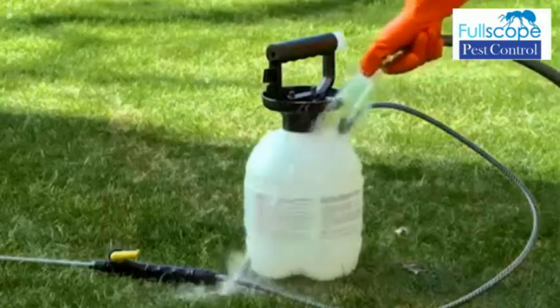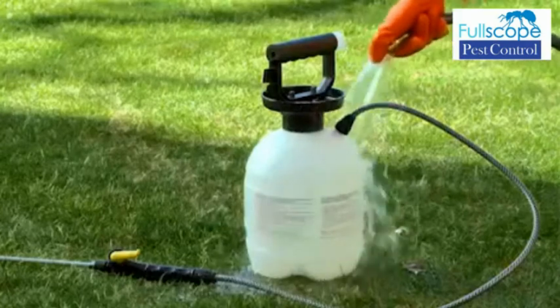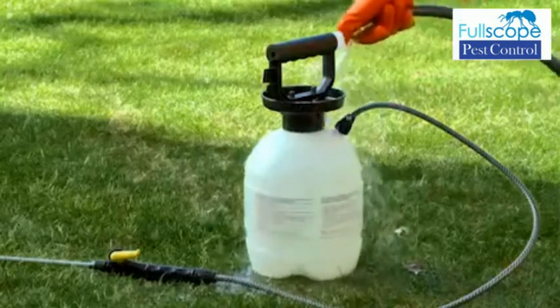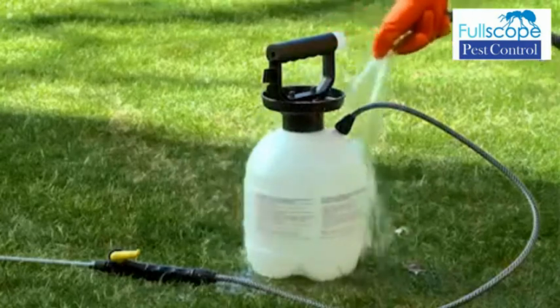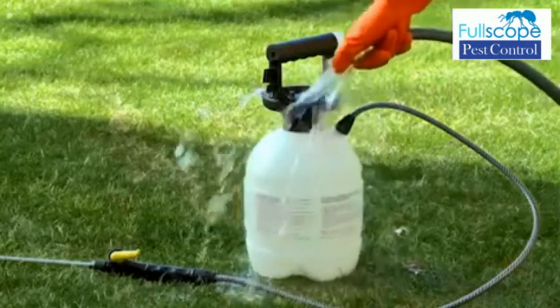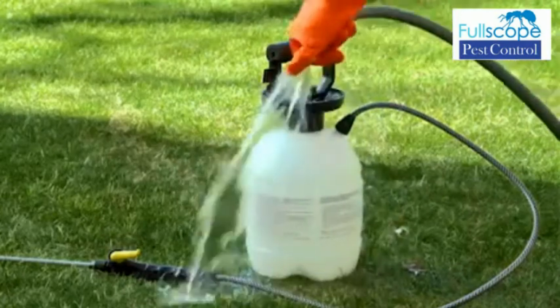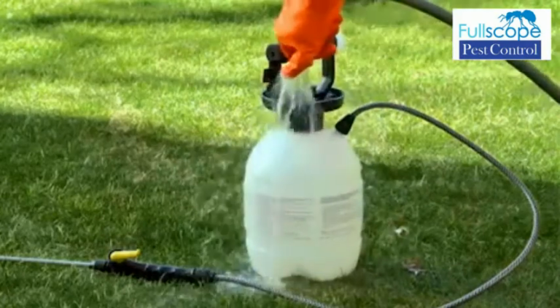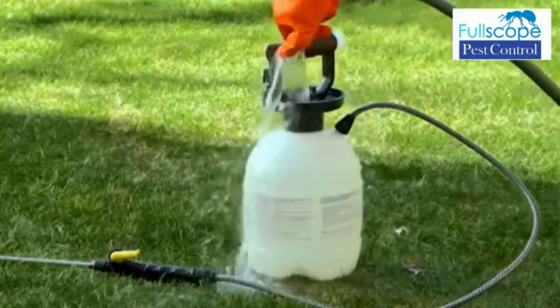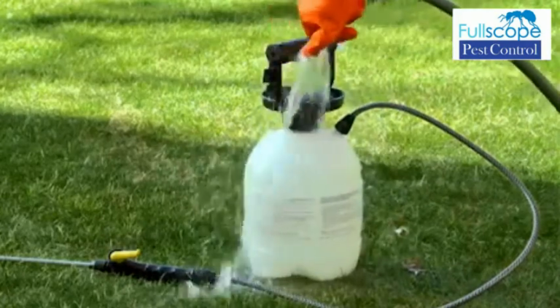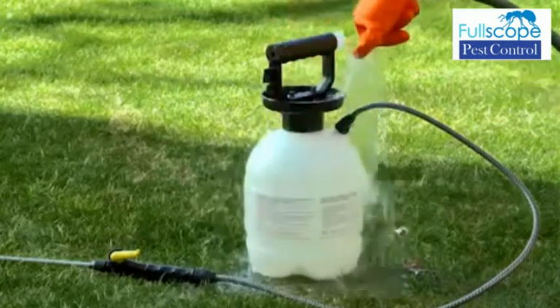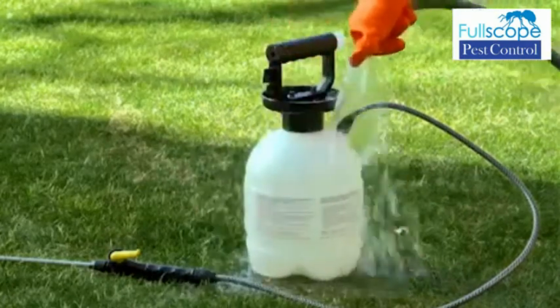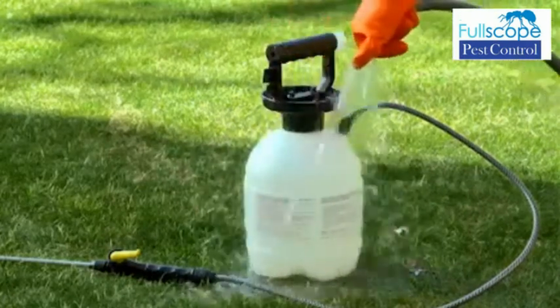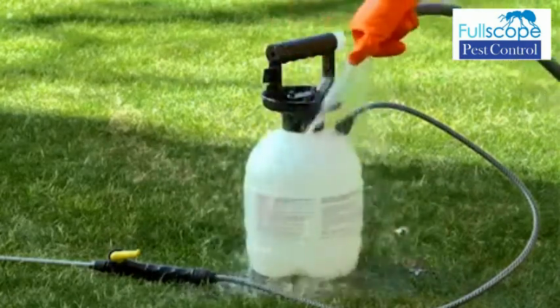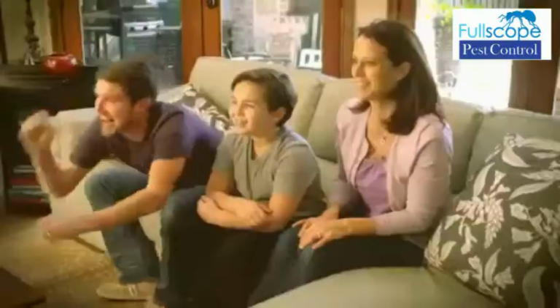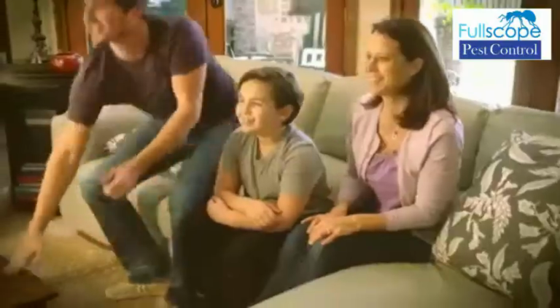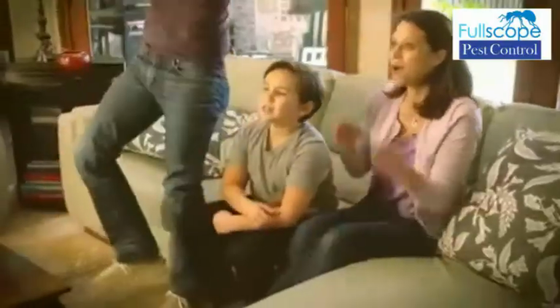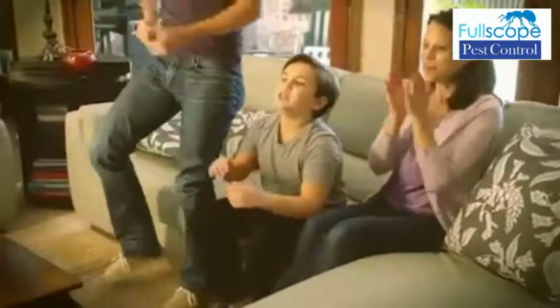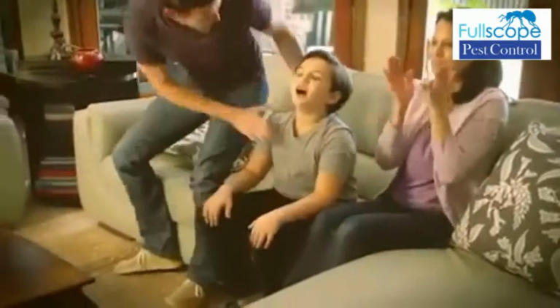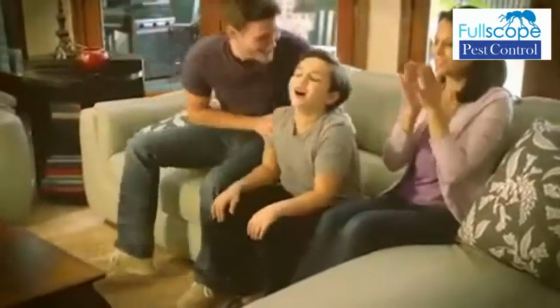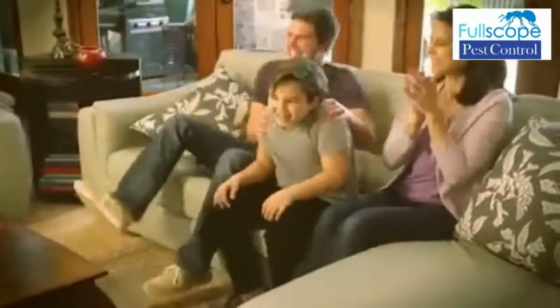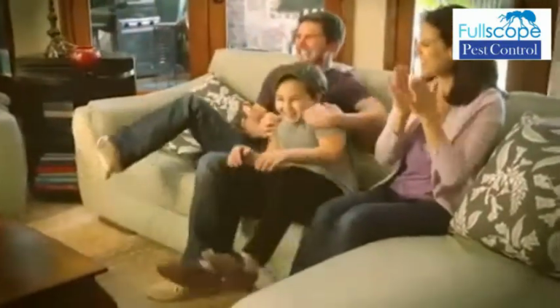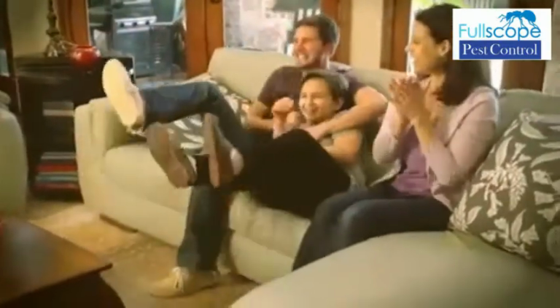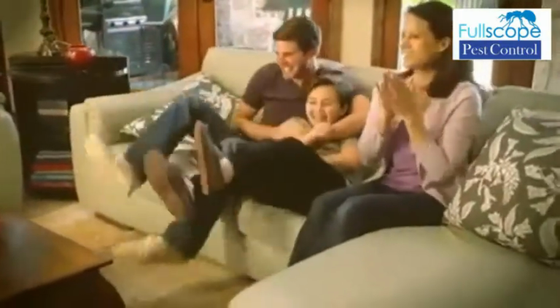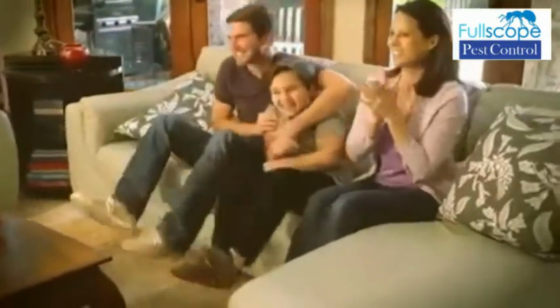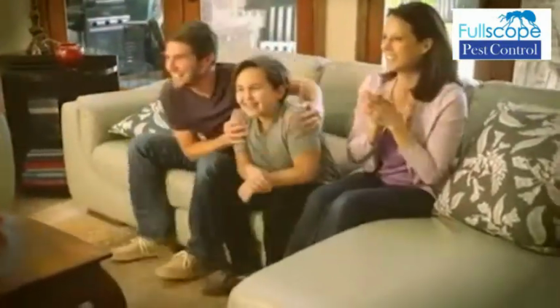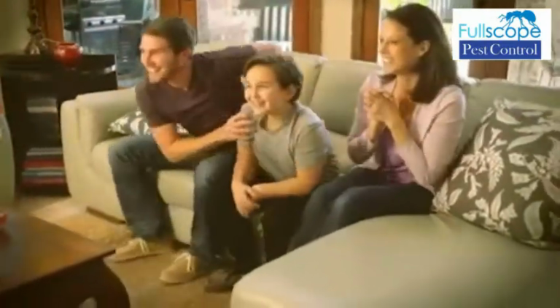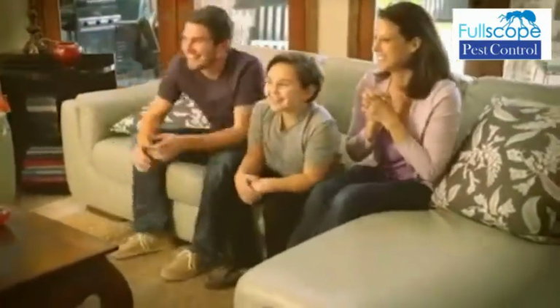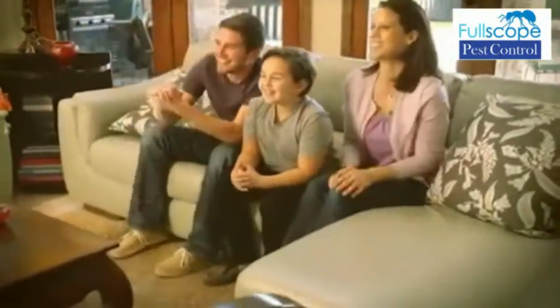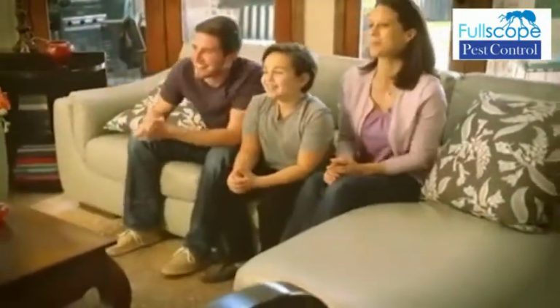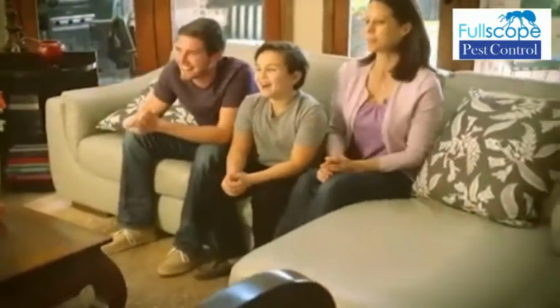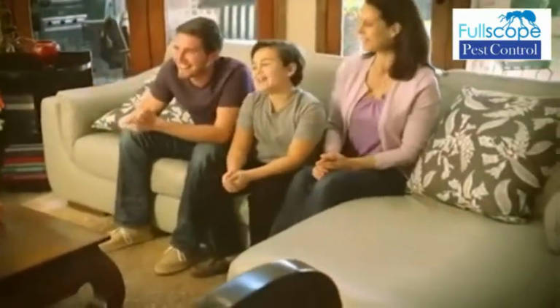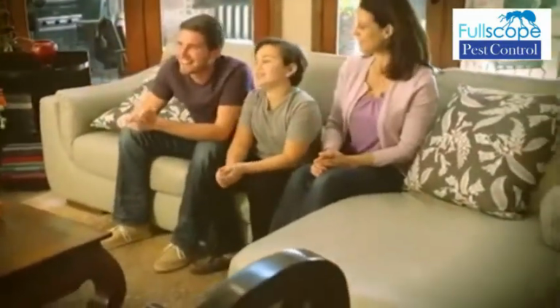When you're finished, rinse the sprayer with water in a grassy area. And that's how simple it is to mix and spray insecticide. You'll even have time to watch the game with your family.